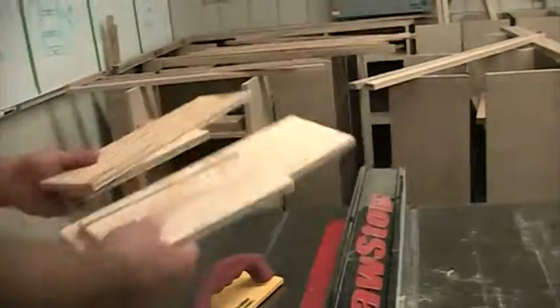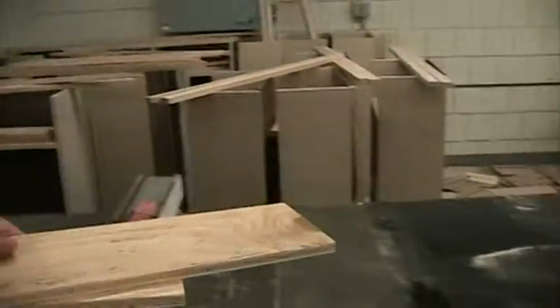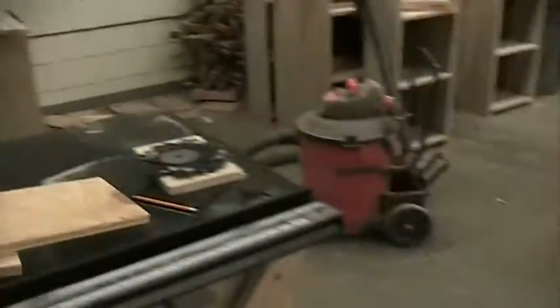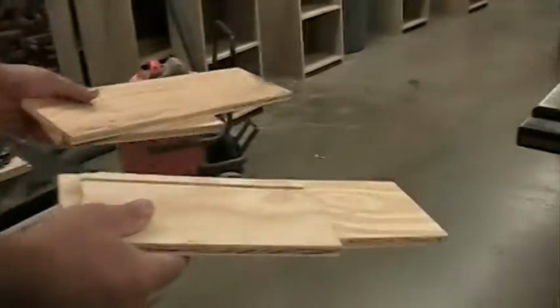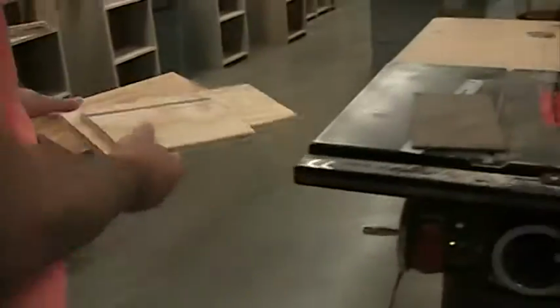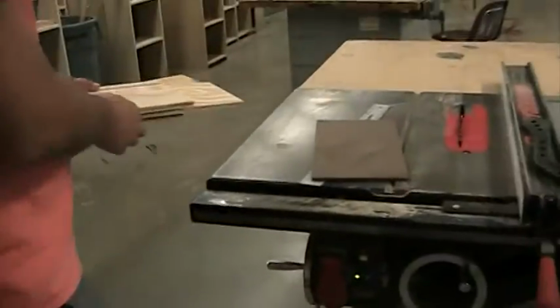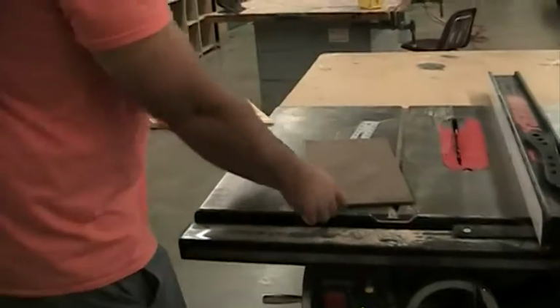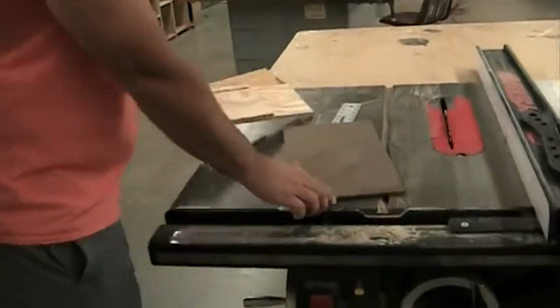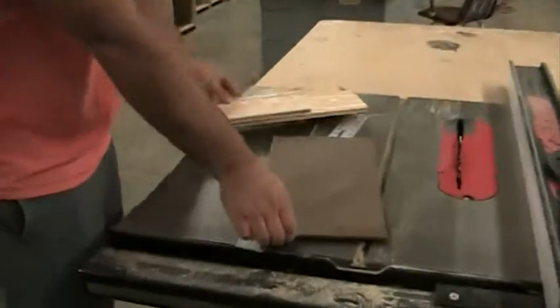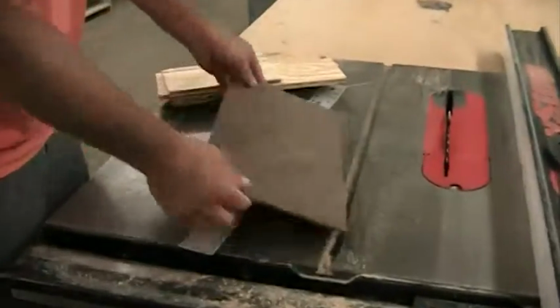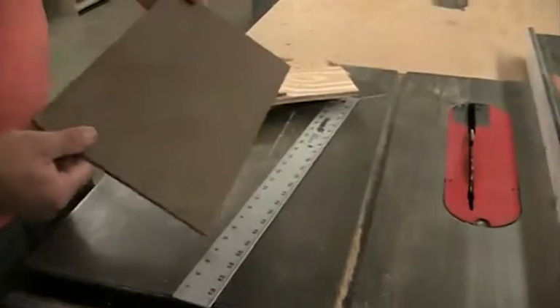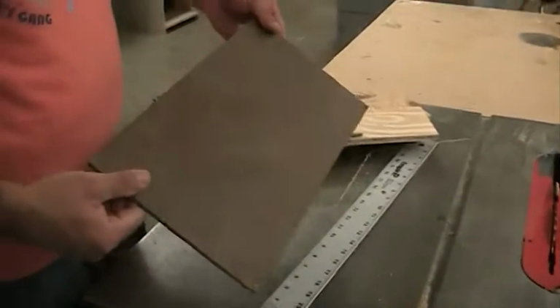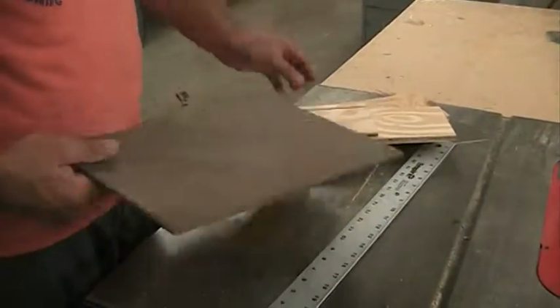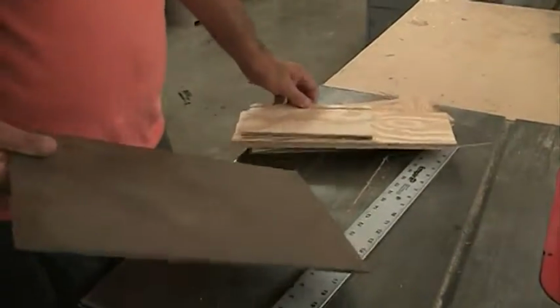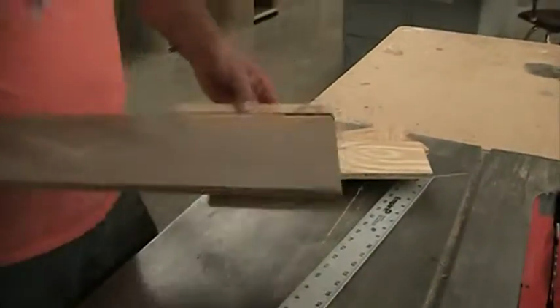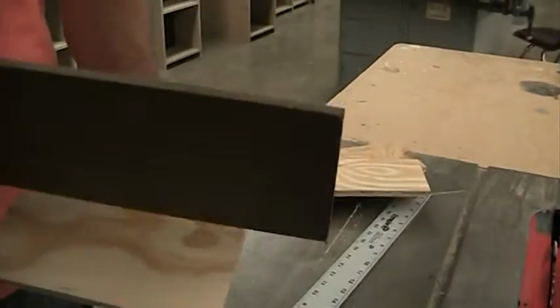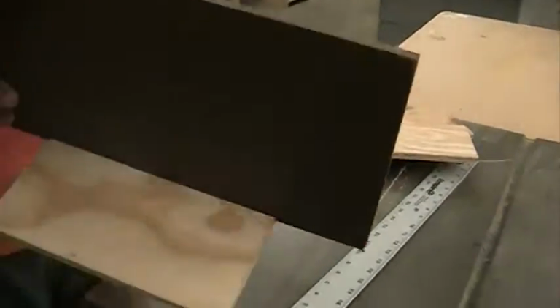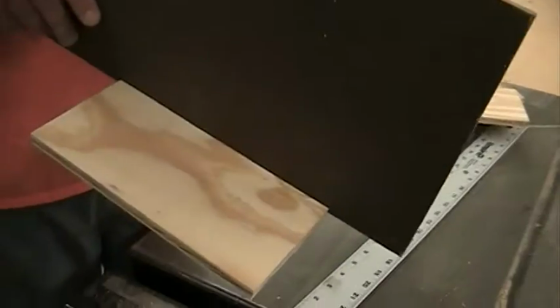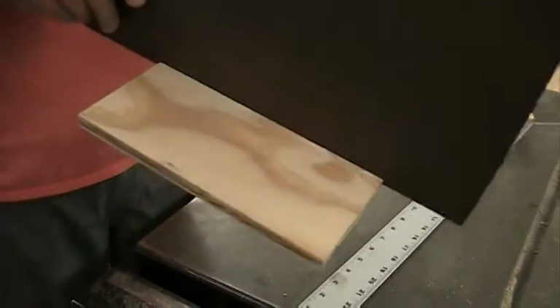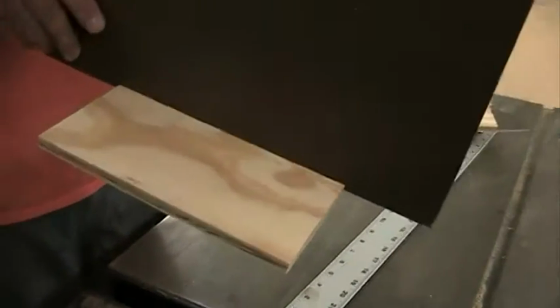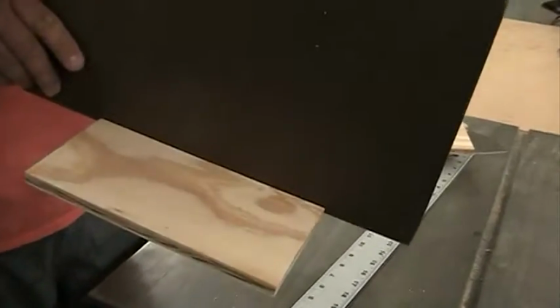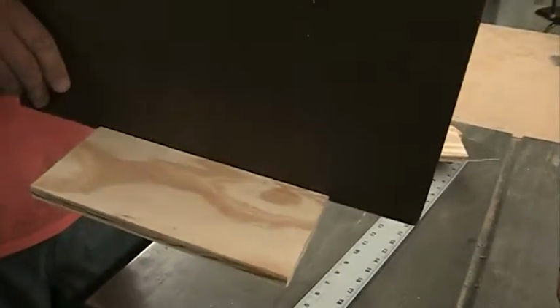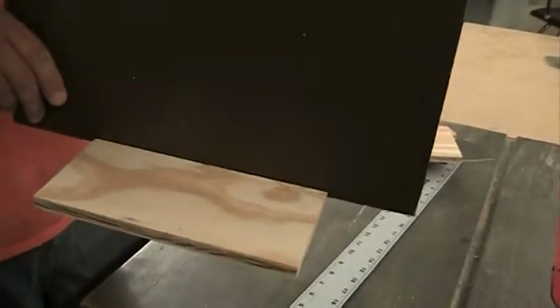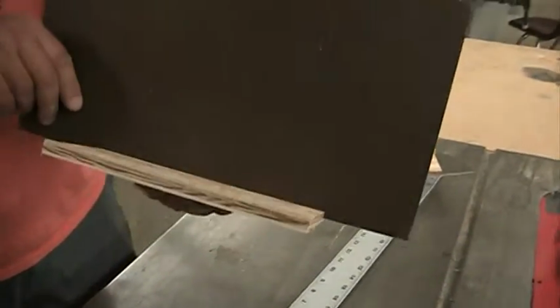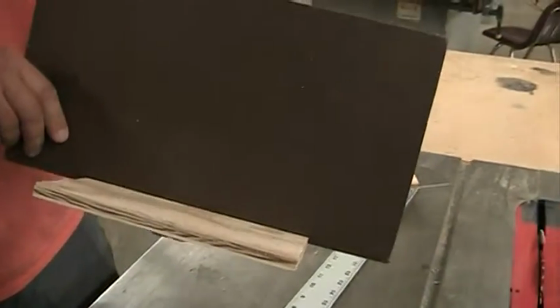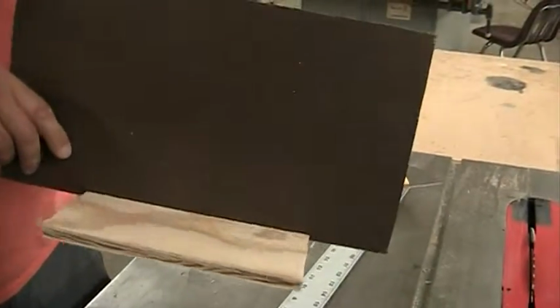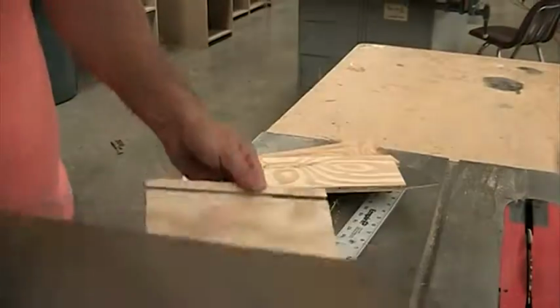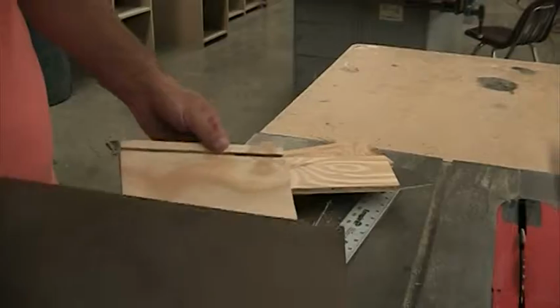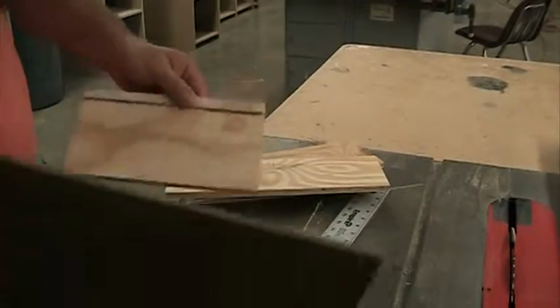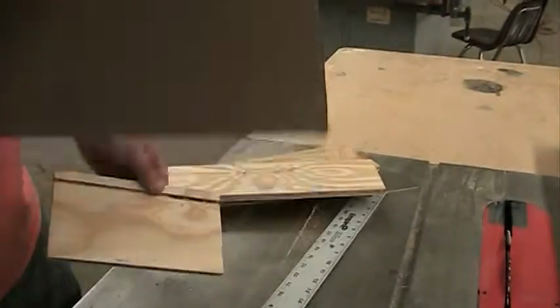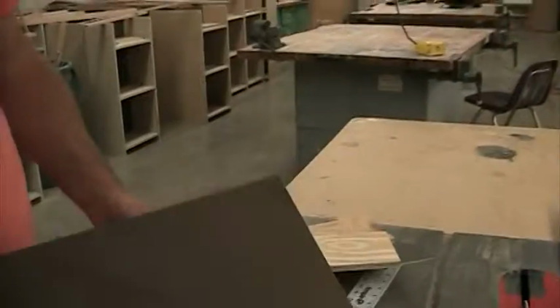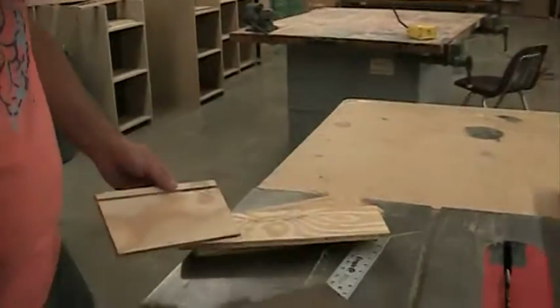We're going to bring them over to this table saw. This is our panel that's going to set for the bottom of our drawer. This panel should fit in here and it should be a little bit loose so it floats — we don't want it so tight that it's going to separate it. So now I need to measure the distance that I need to cut my panel at.